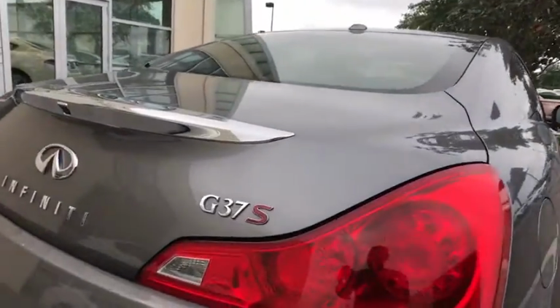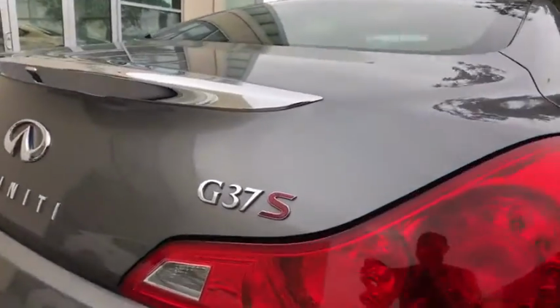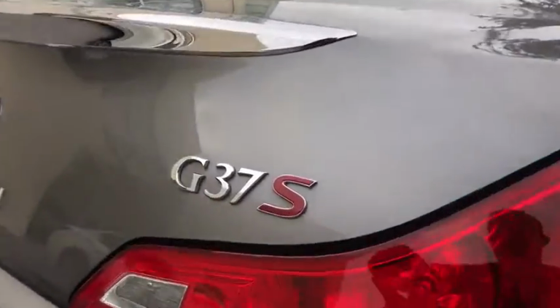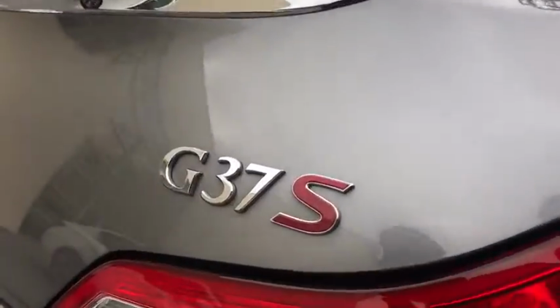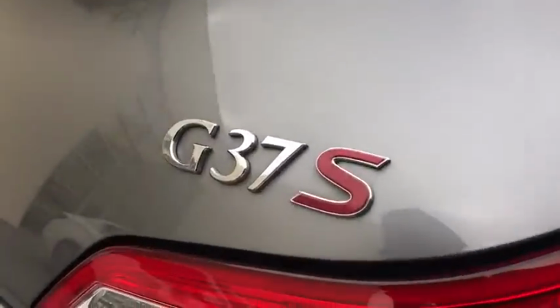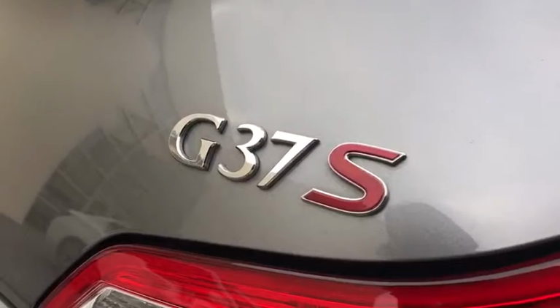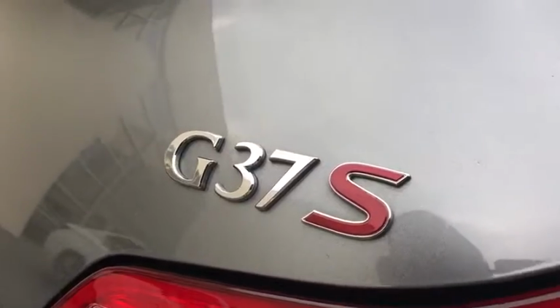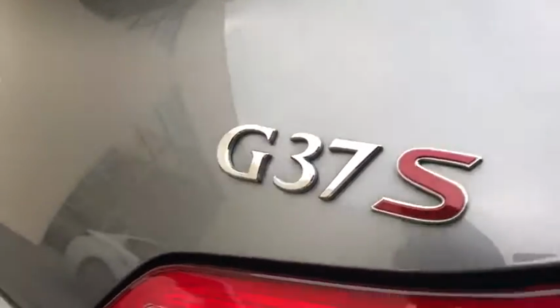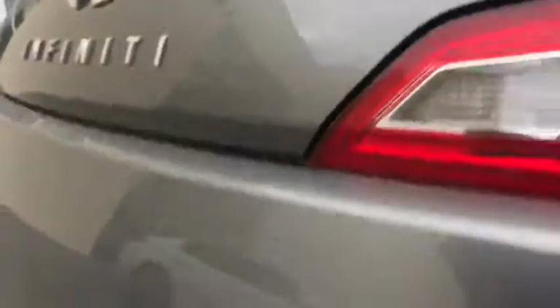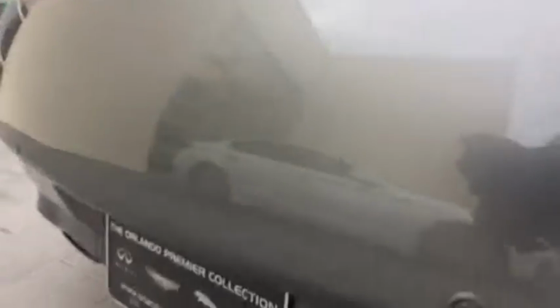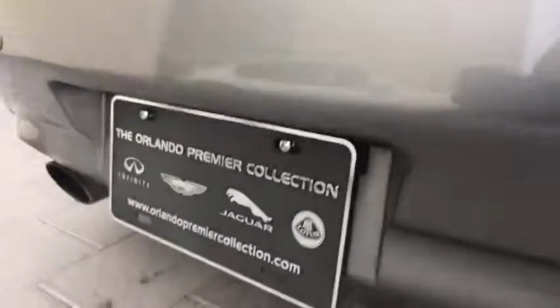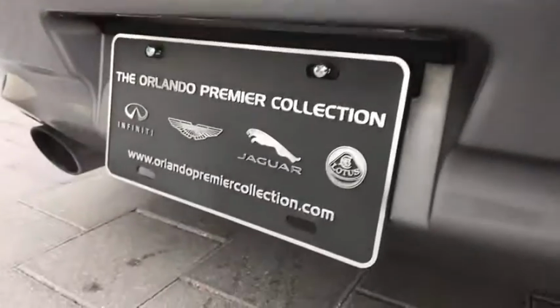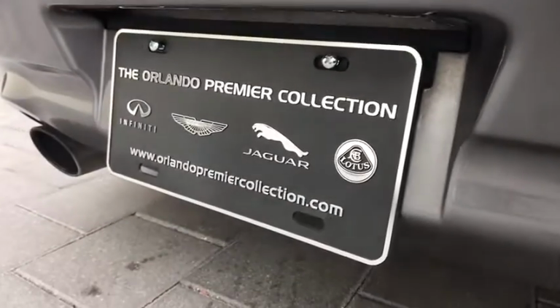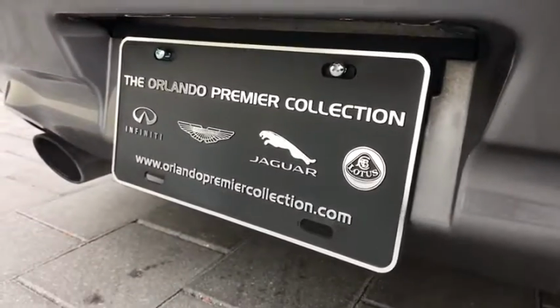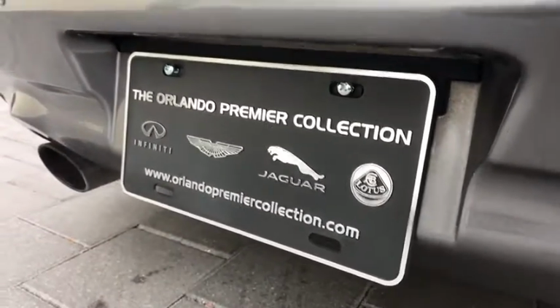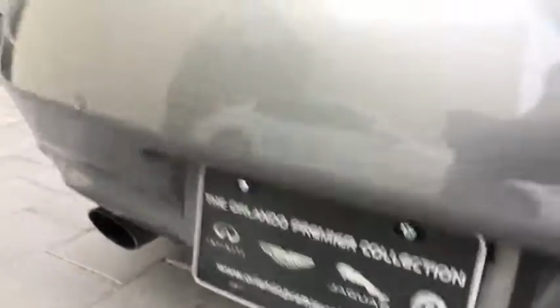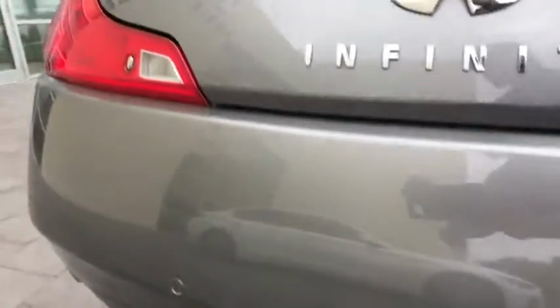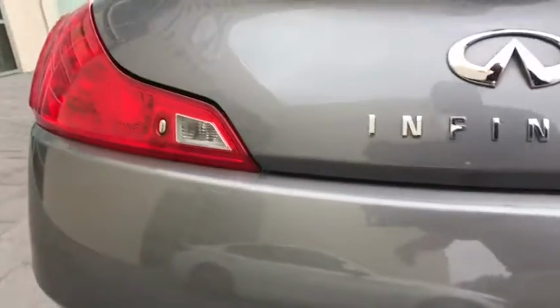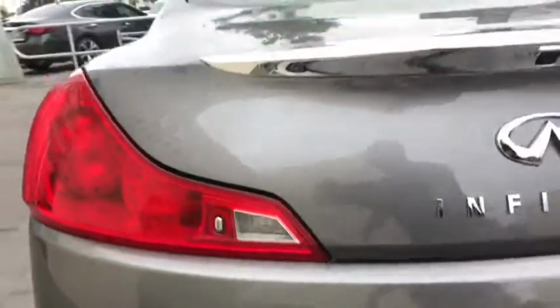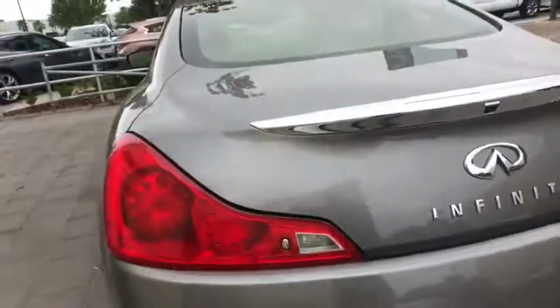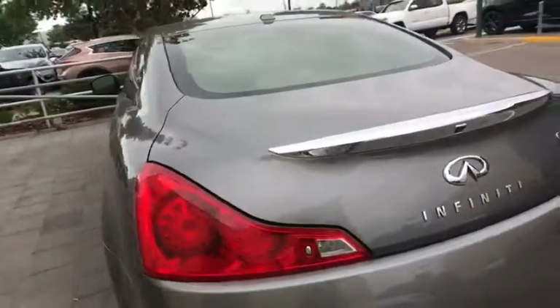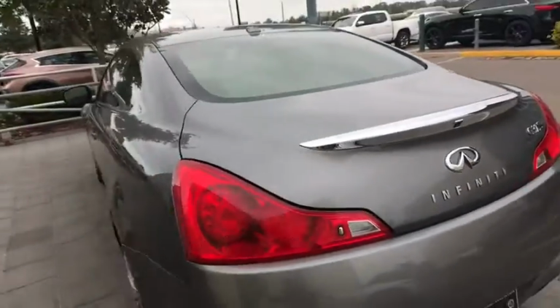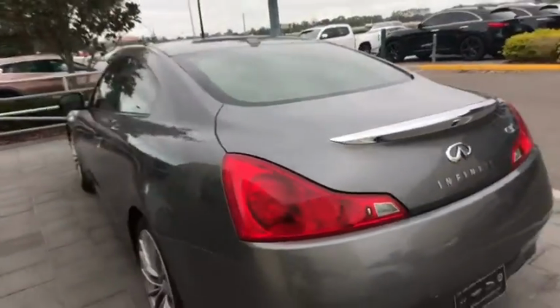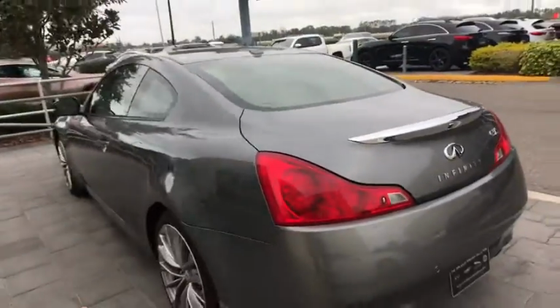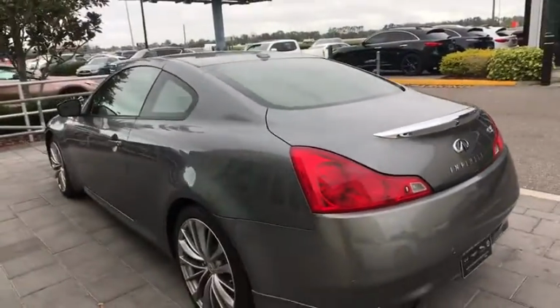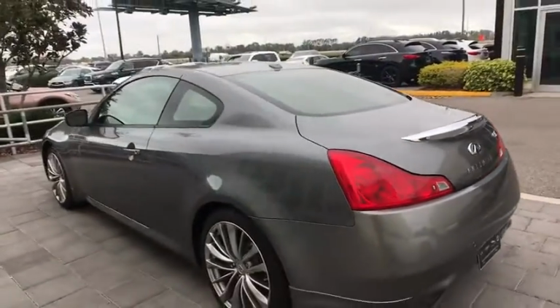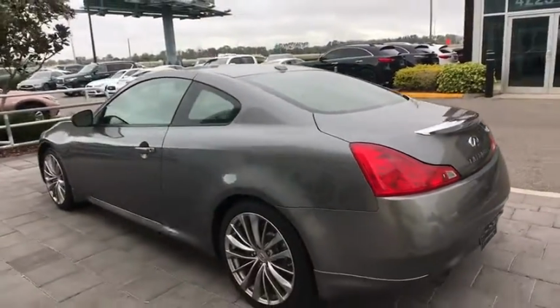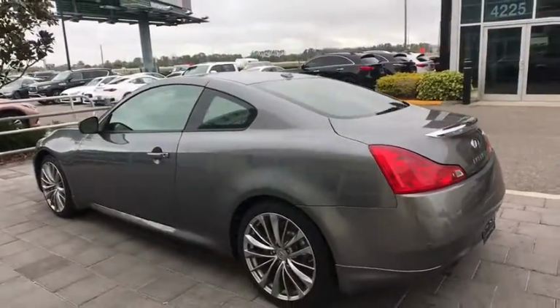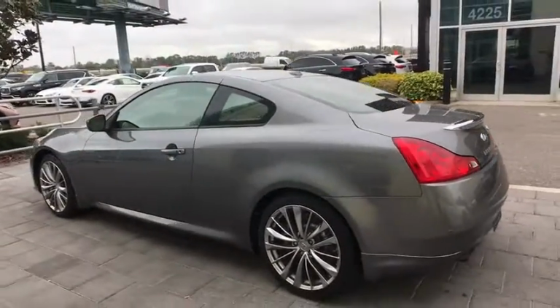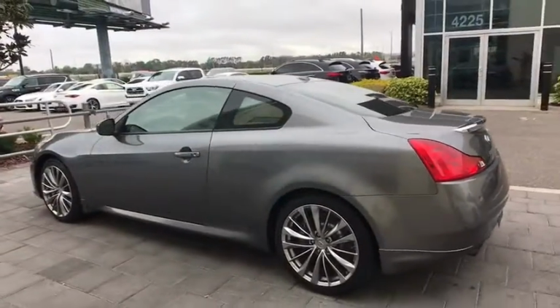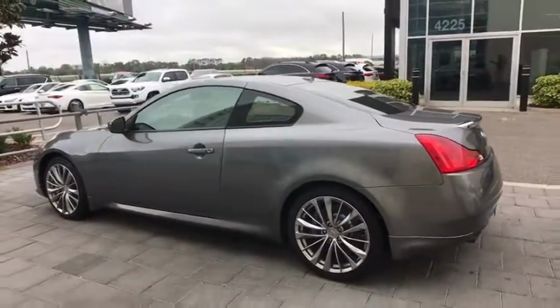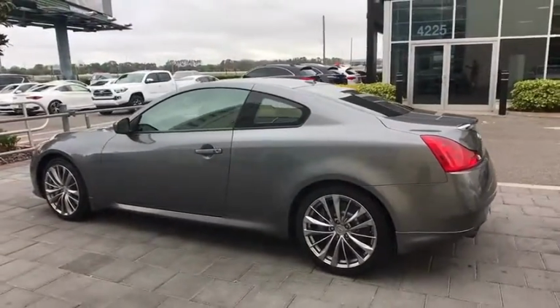Traction control, anti-lock braking system, stability control, keyless entry, steering wheel audio controls, power passenger seat, backup camera, Bluetooth, leather-wrapped steering wheel, power steering.